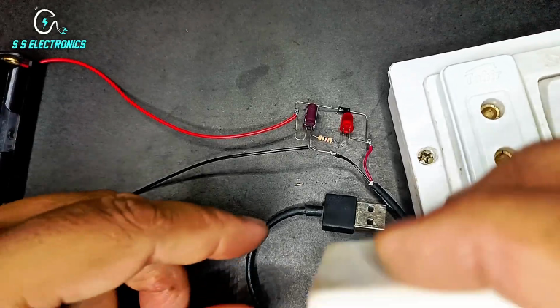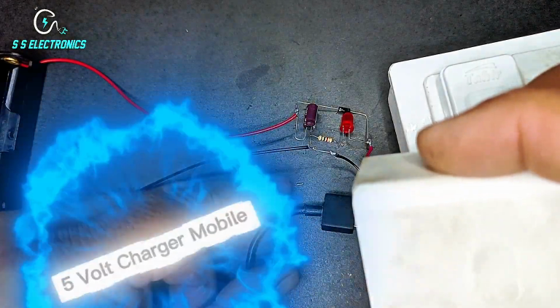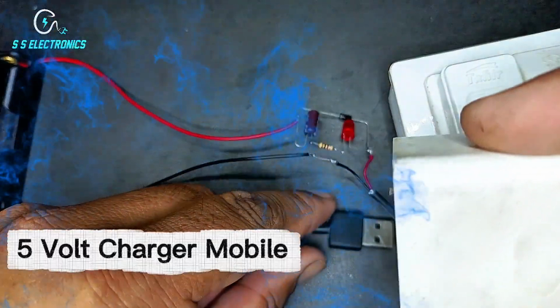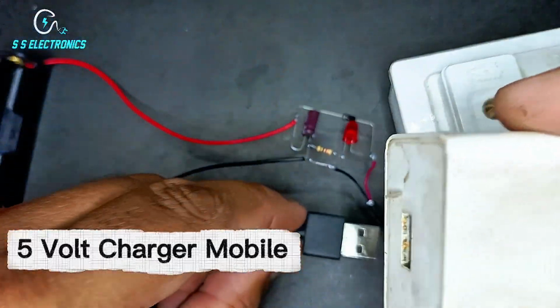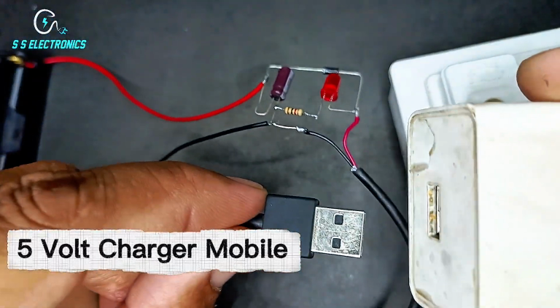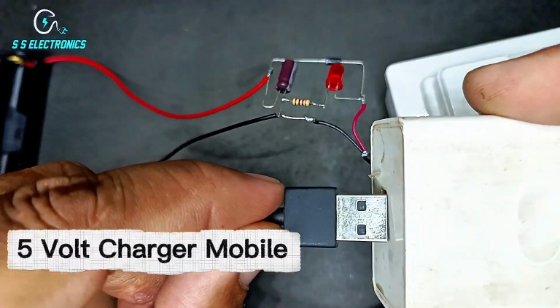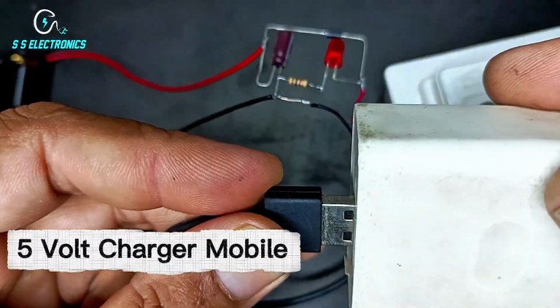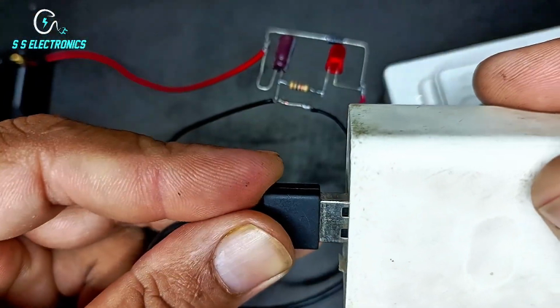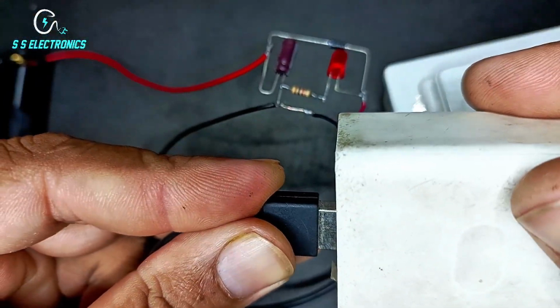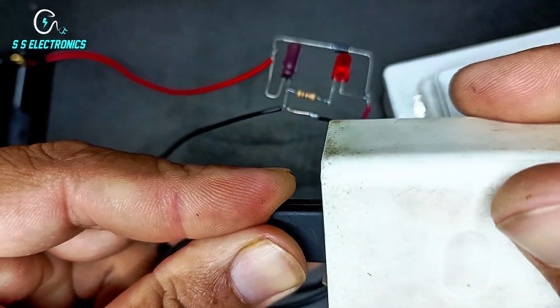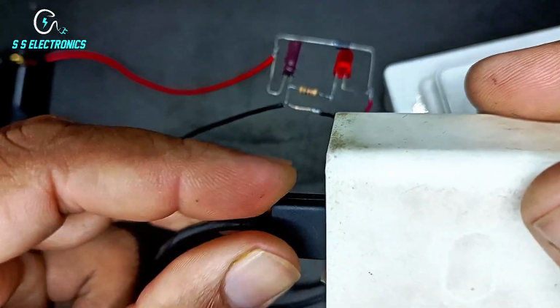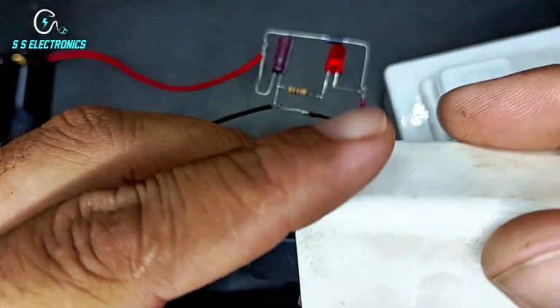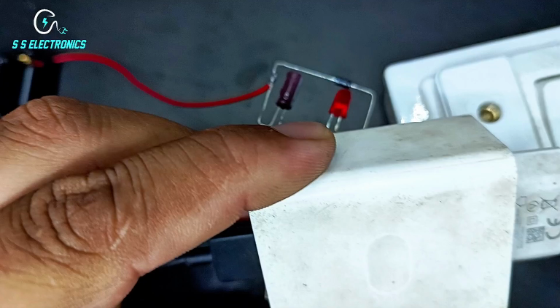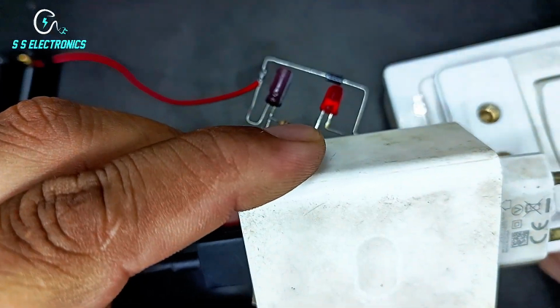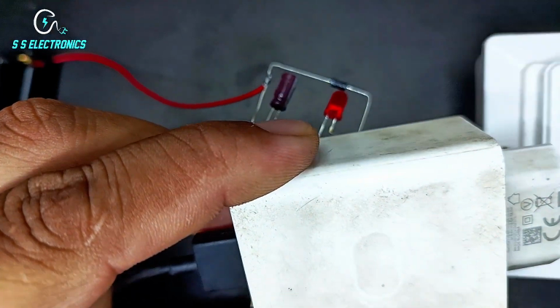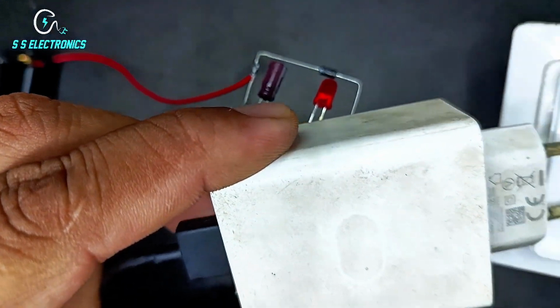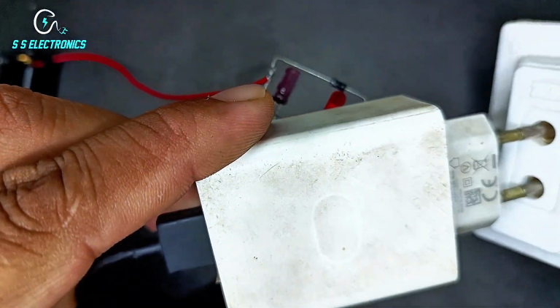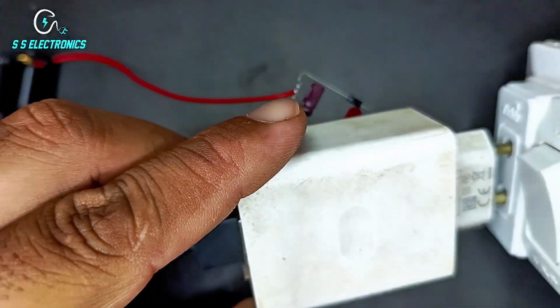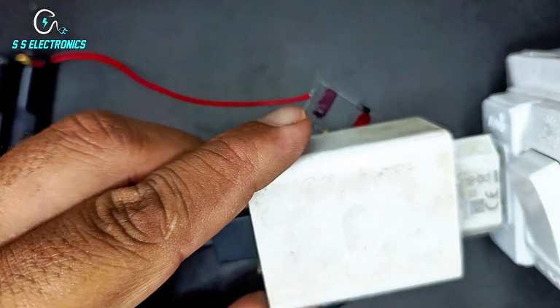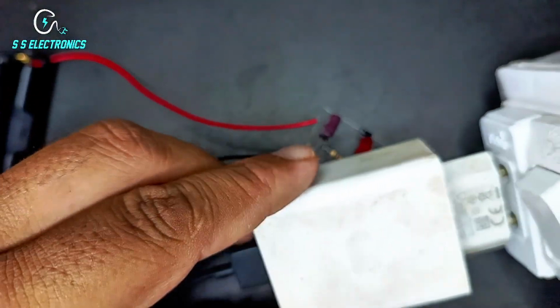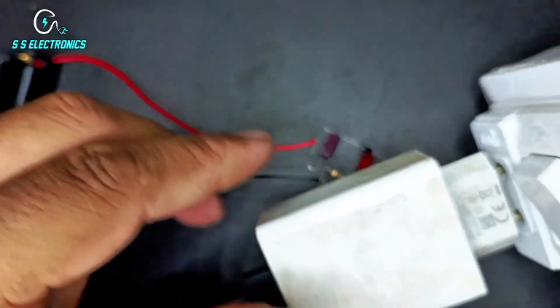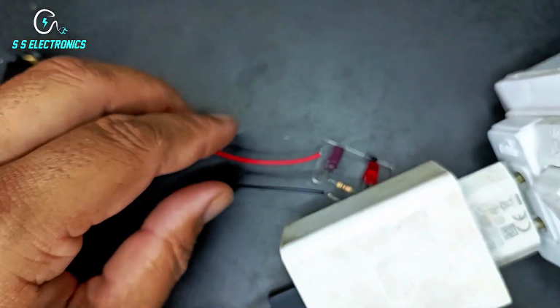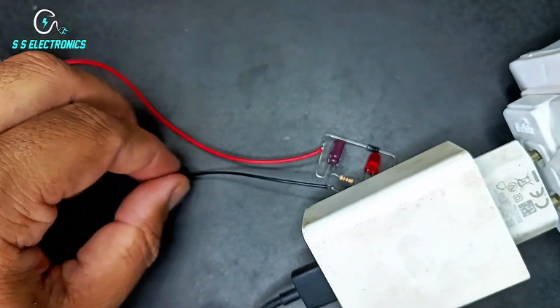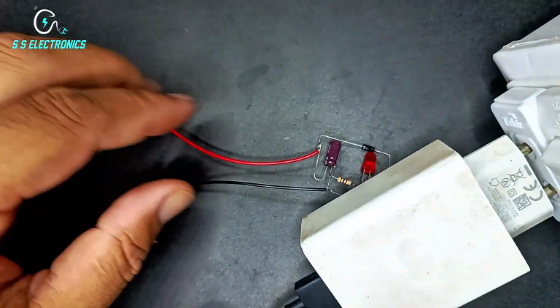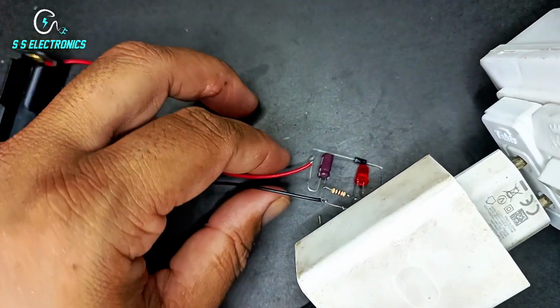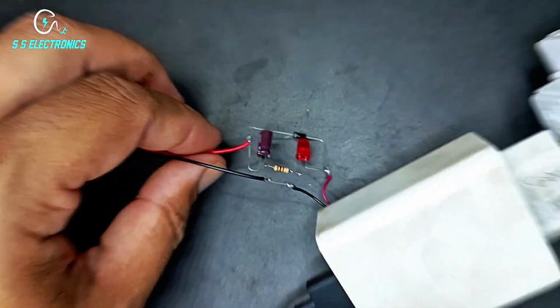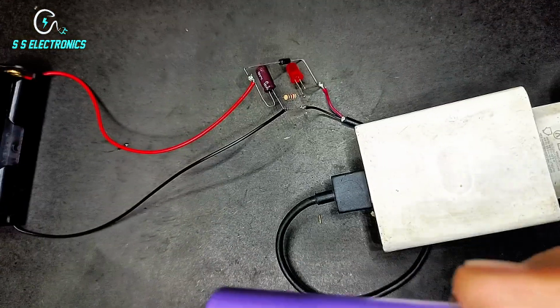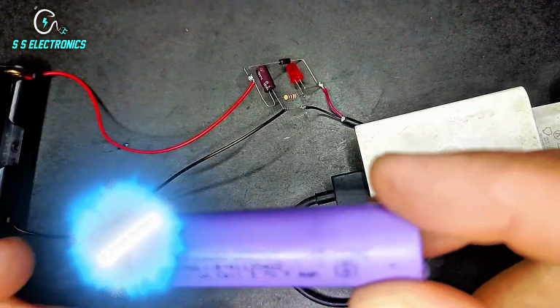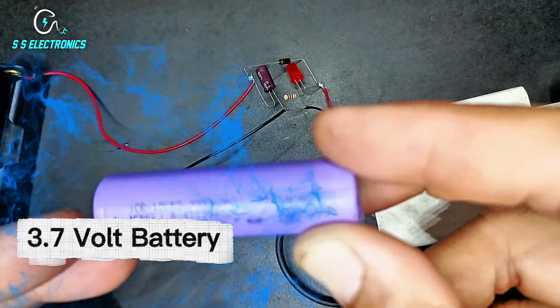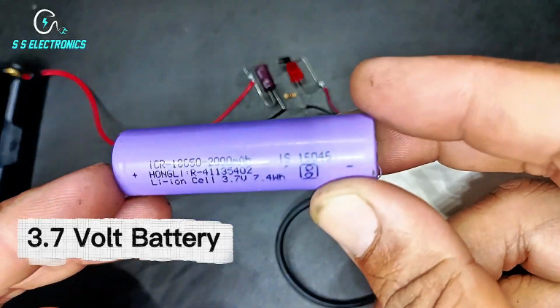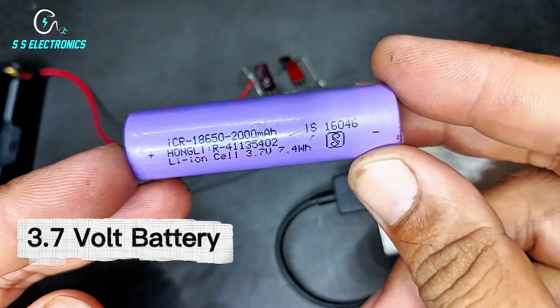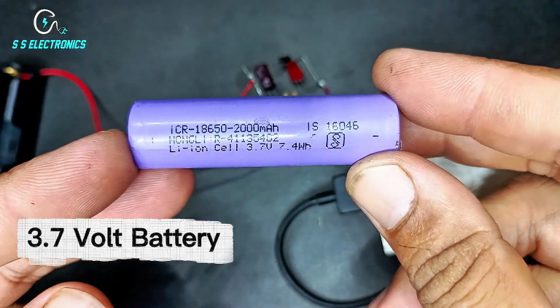5-volt mobile charger. 3.7-volt battery.